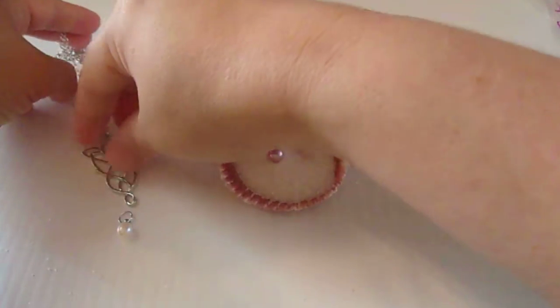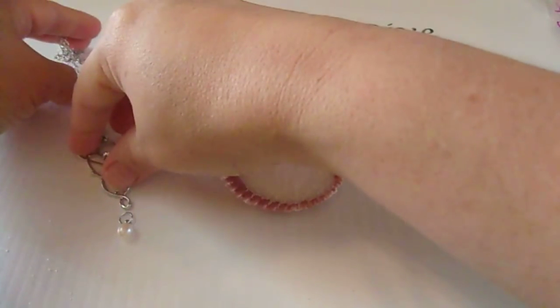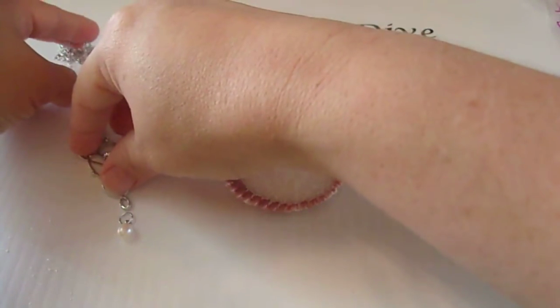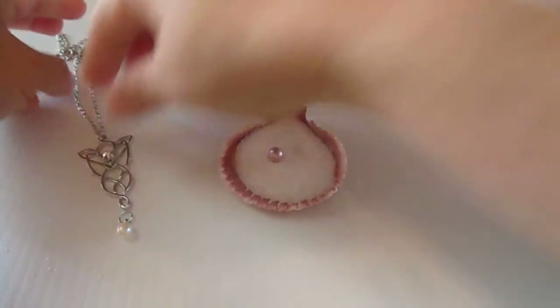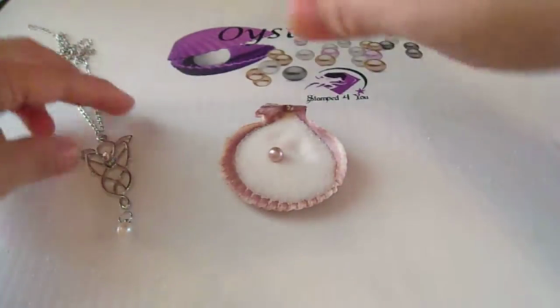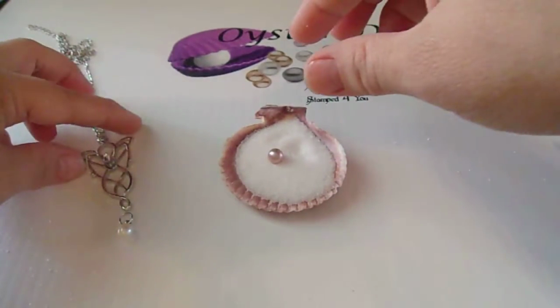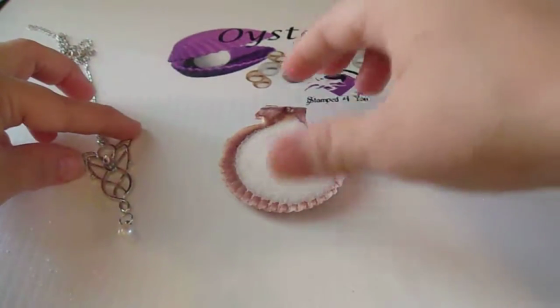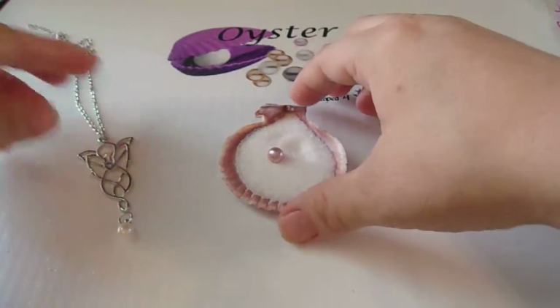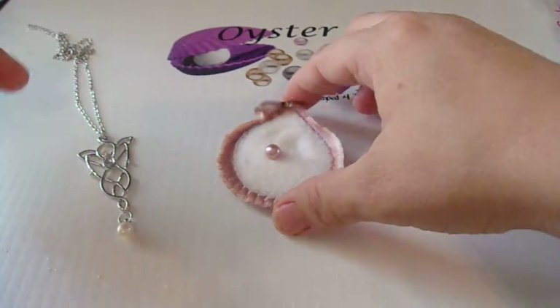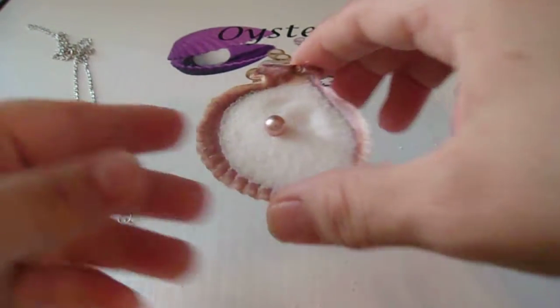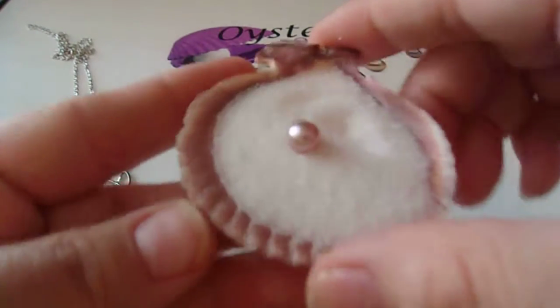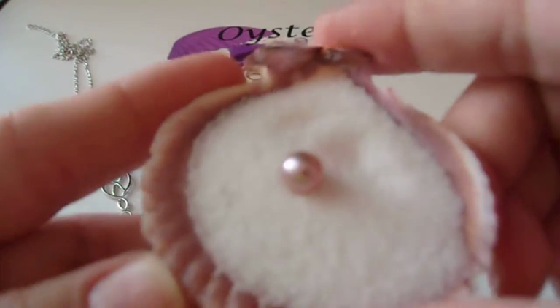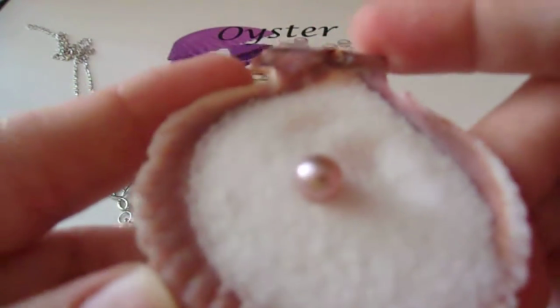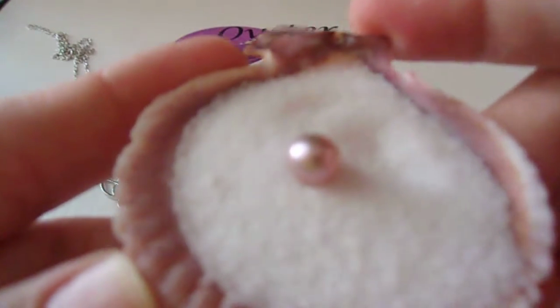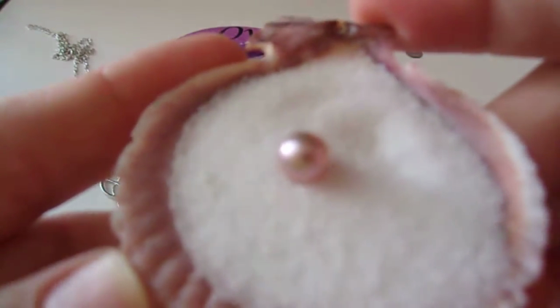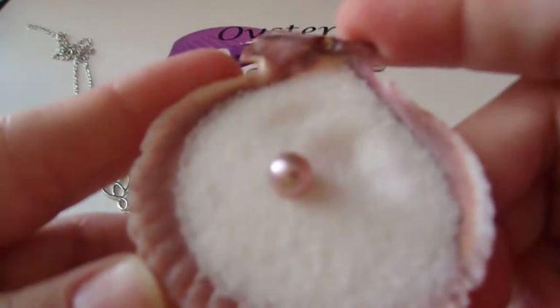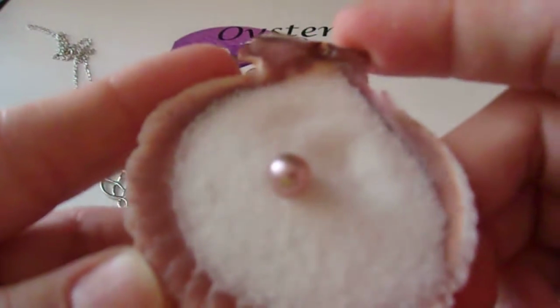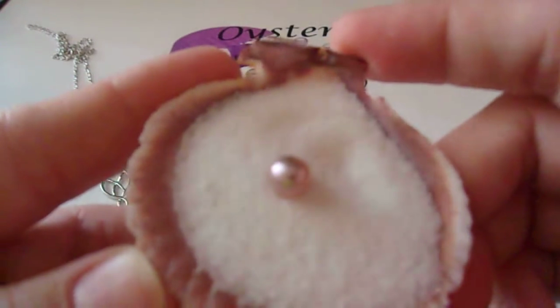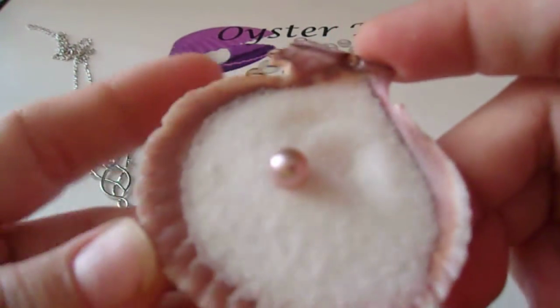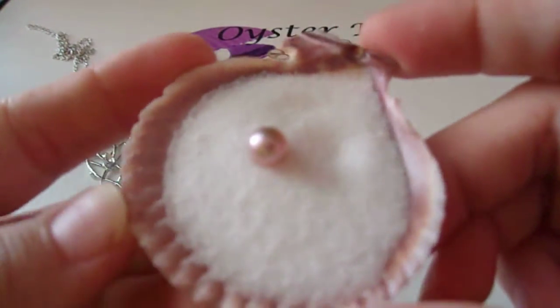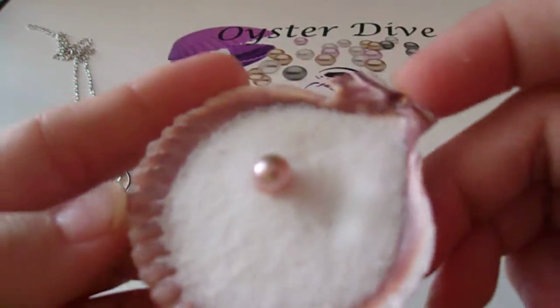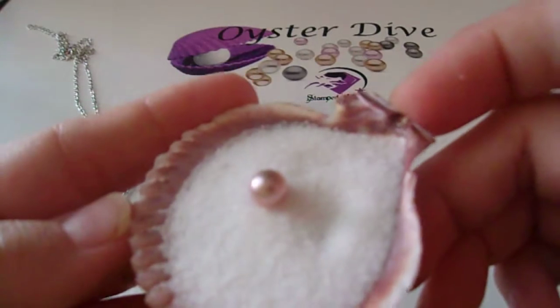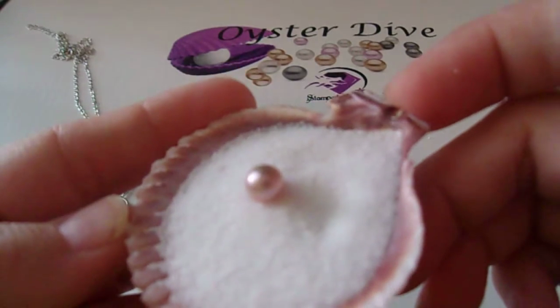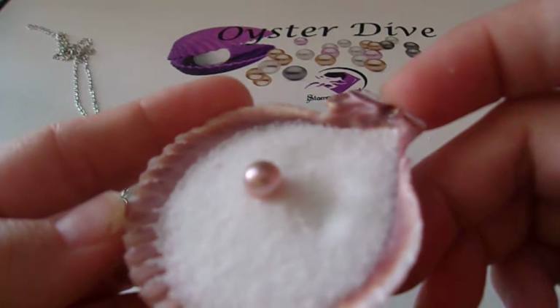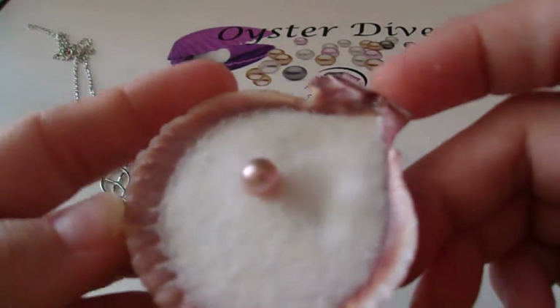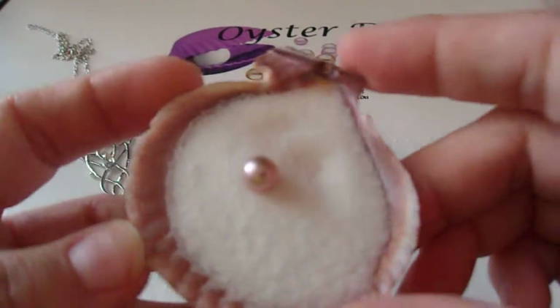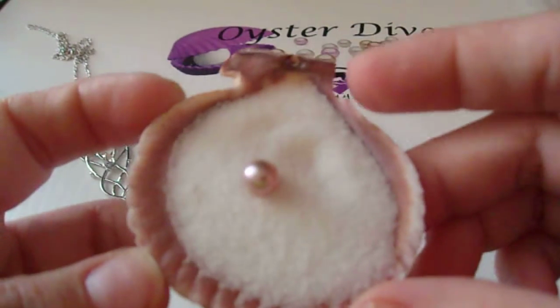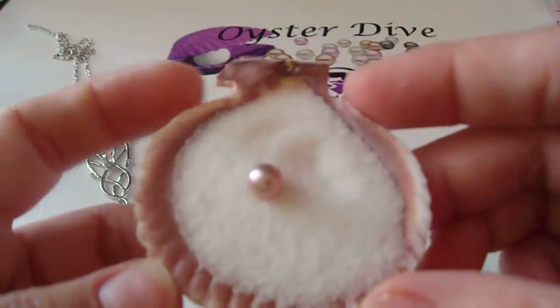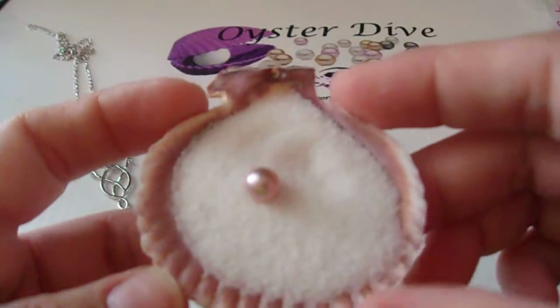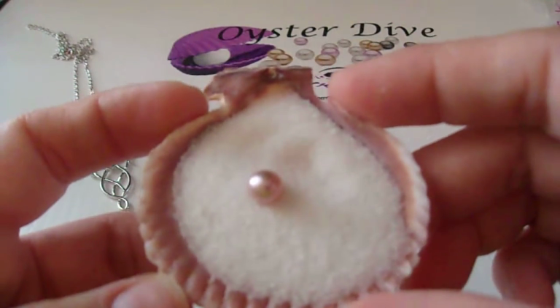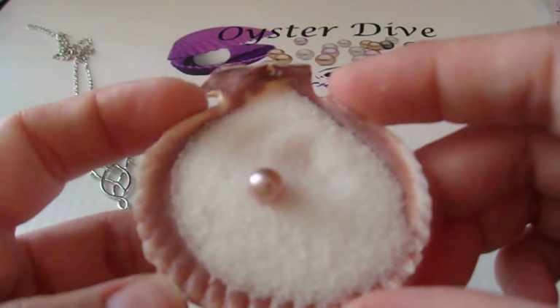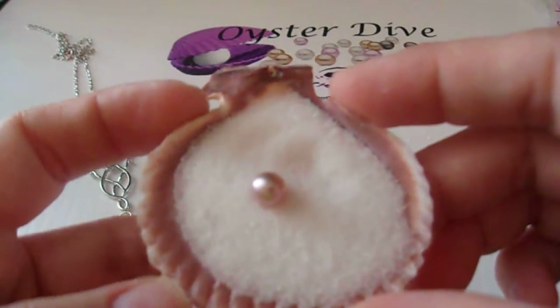I'll give you one more look at this pearl before I lose my video because it is beautiful. Thank you so much for watching. Enjoy your elf pendant, Tamara.